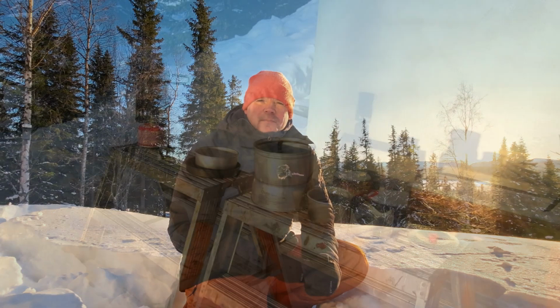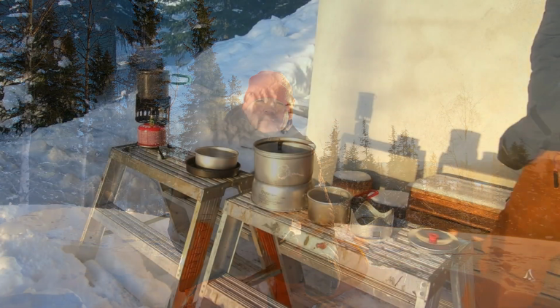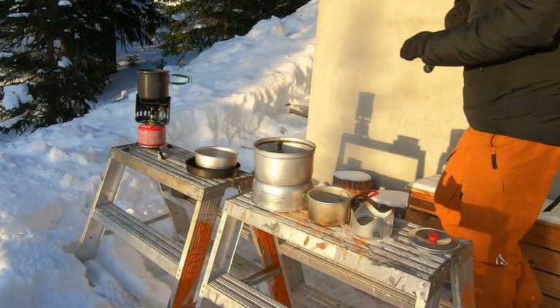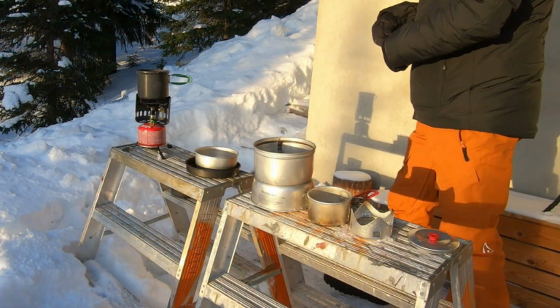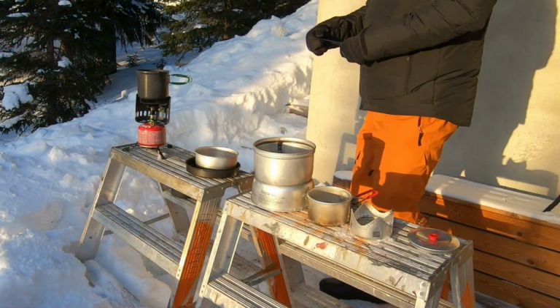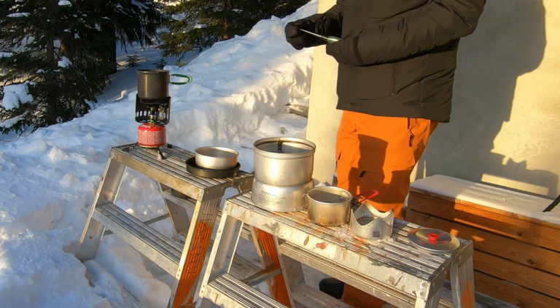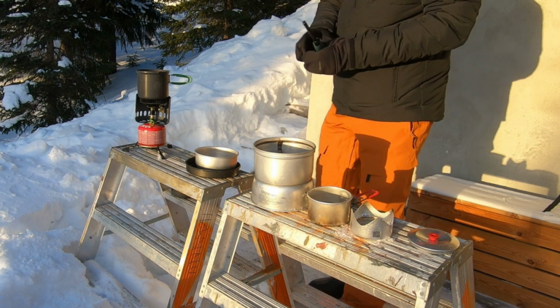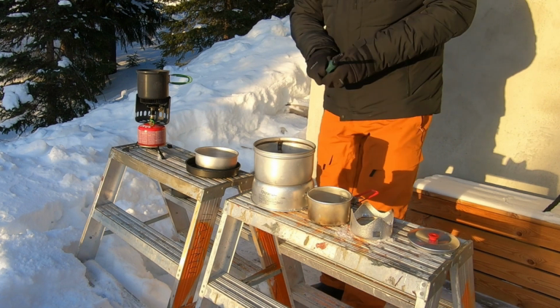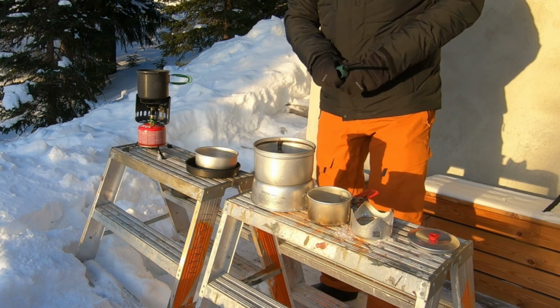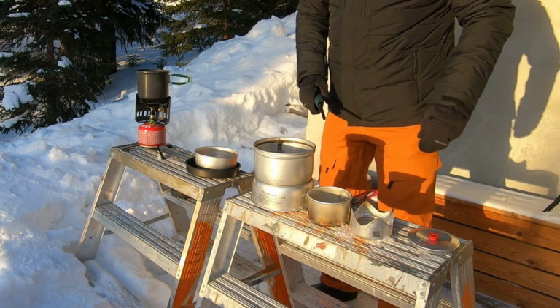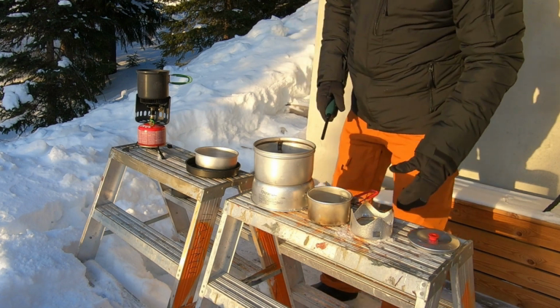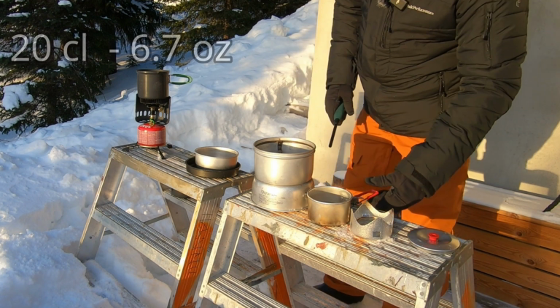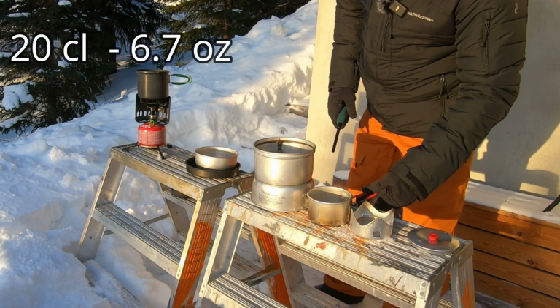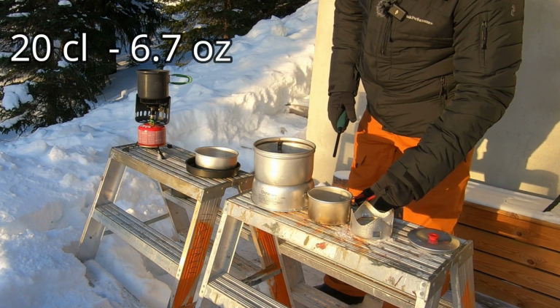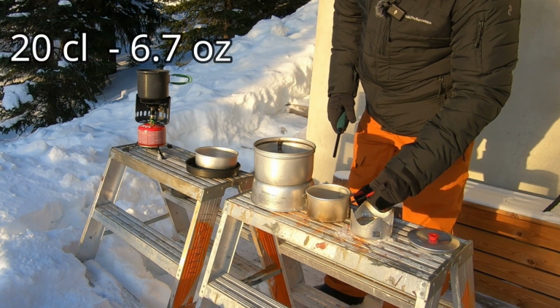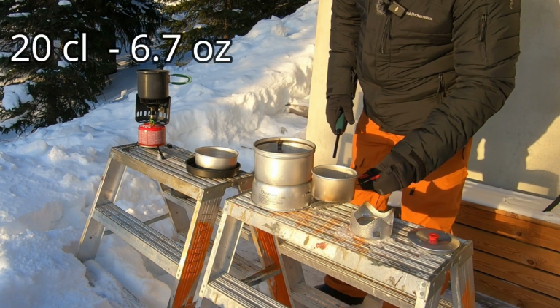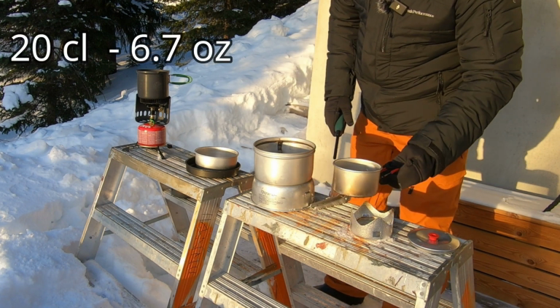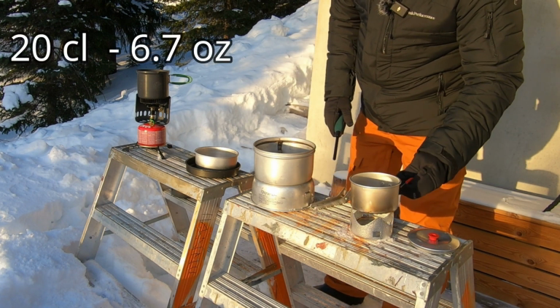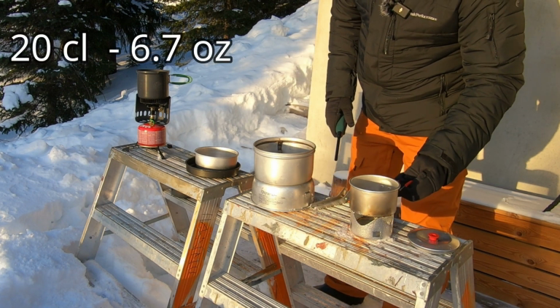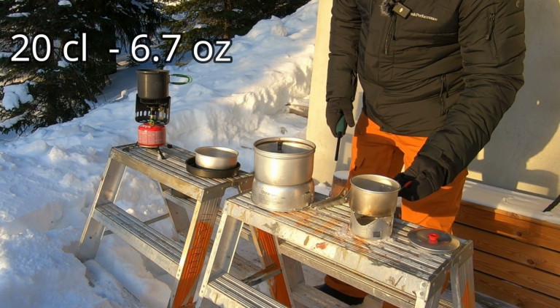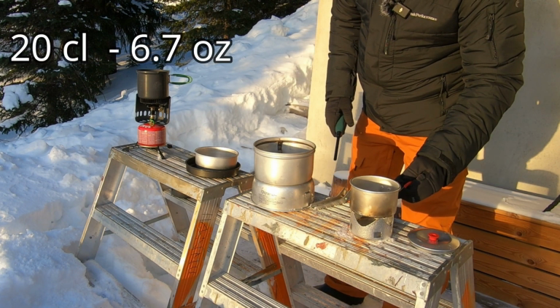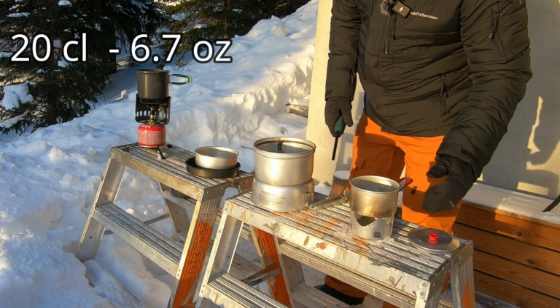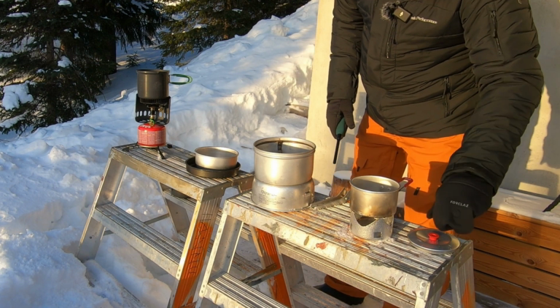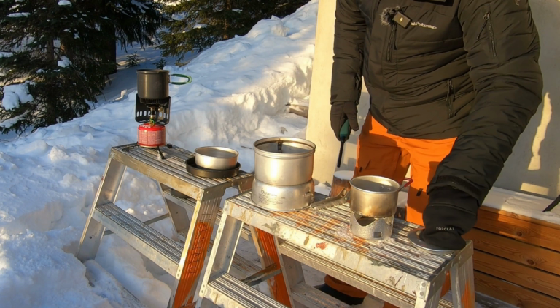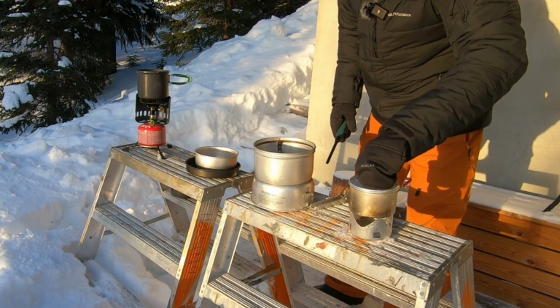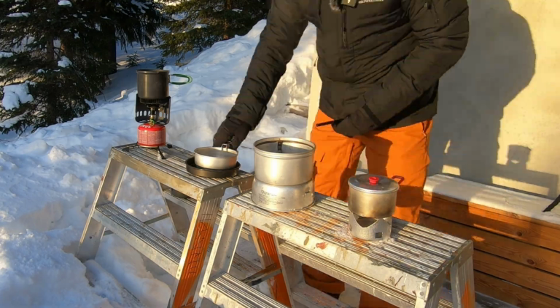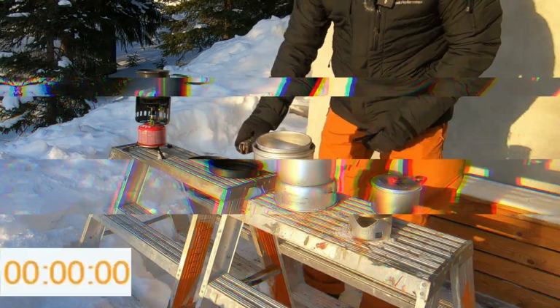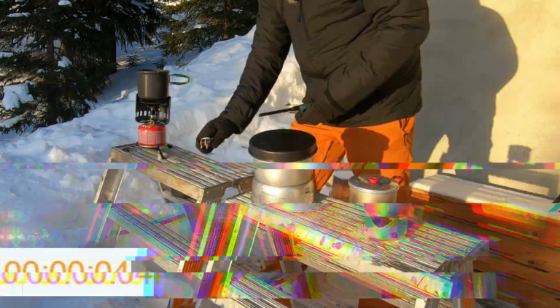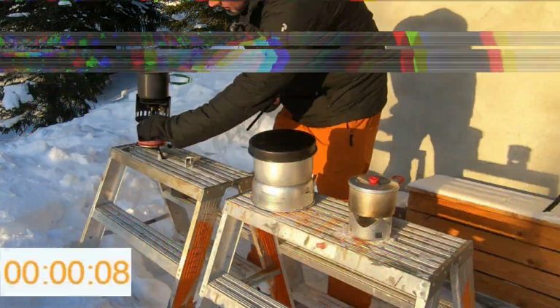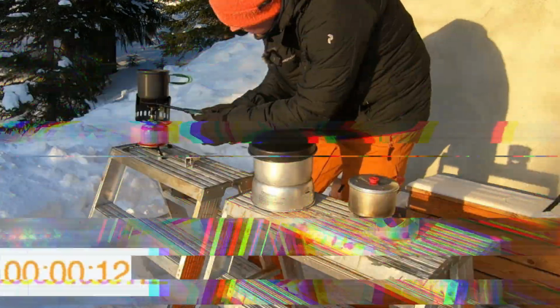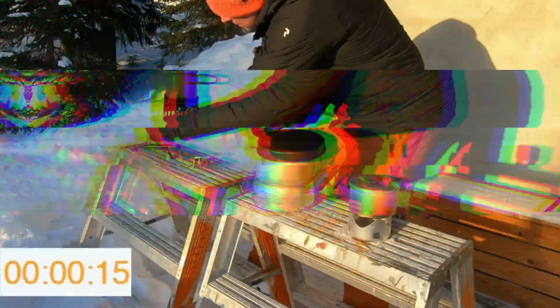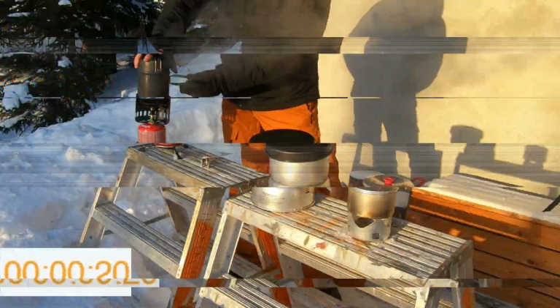I filled the pots with two deciliters of water, which is about six and a half fluid ounces, and I'll see how long it takes for them to boil.